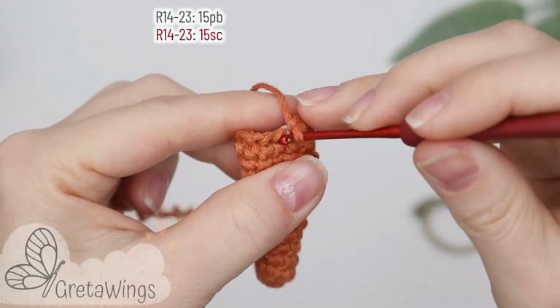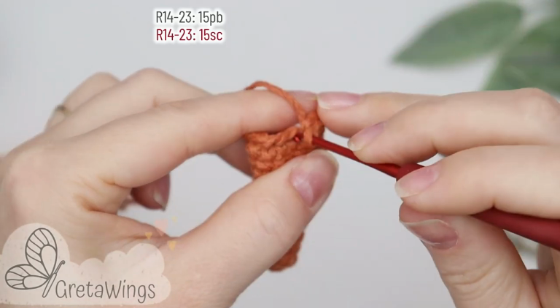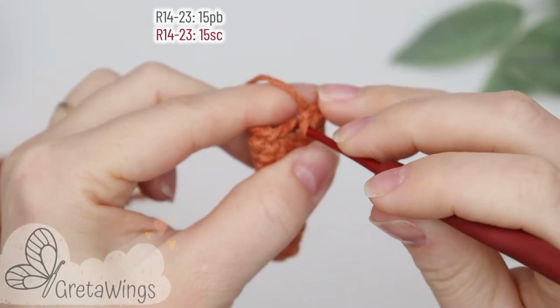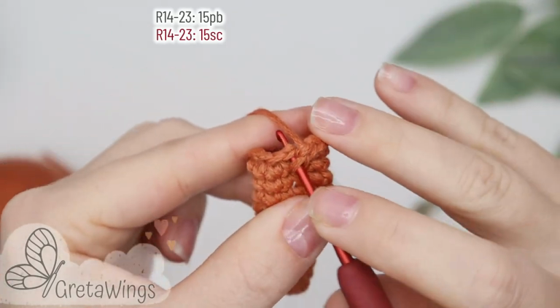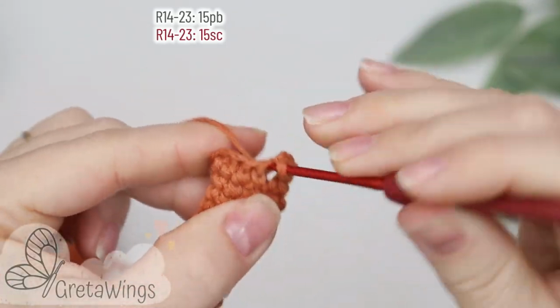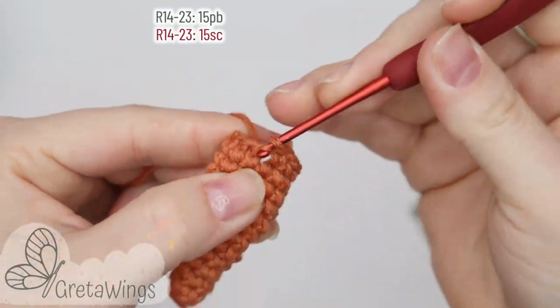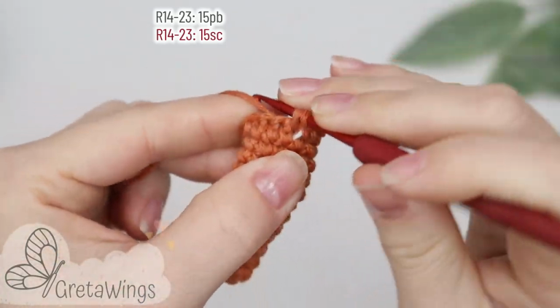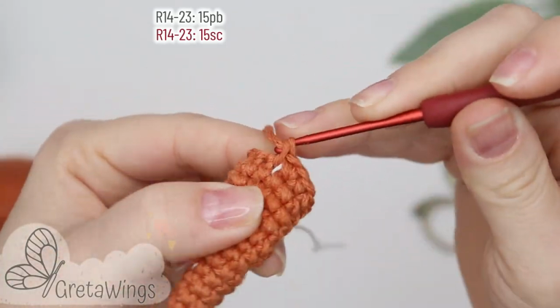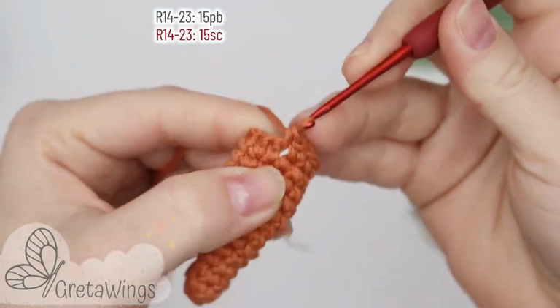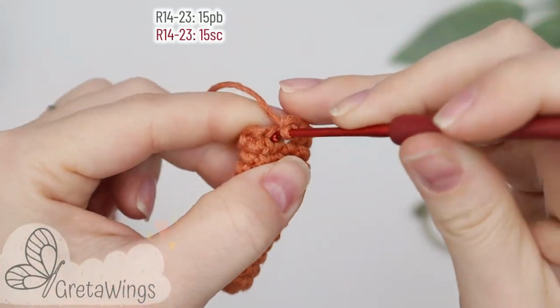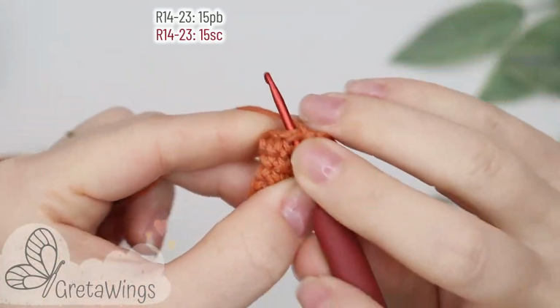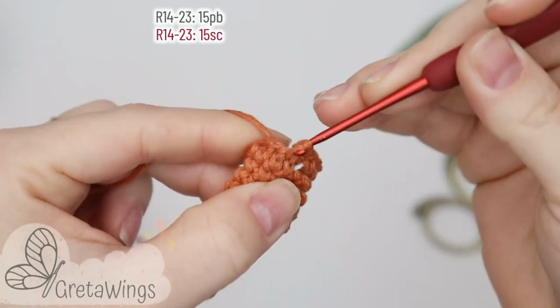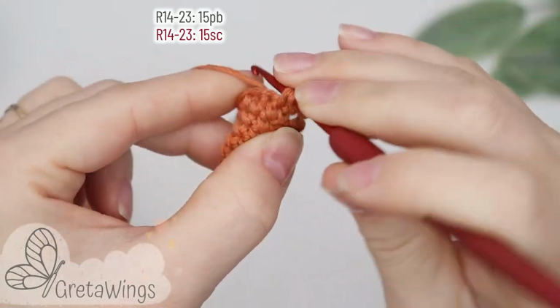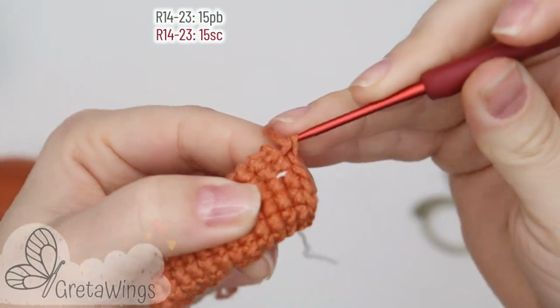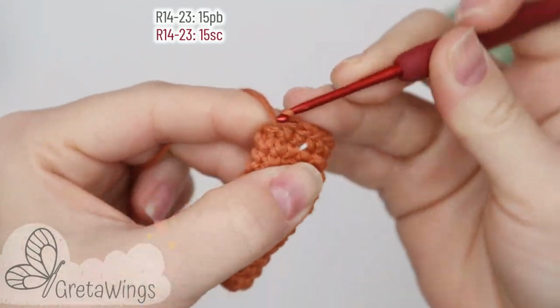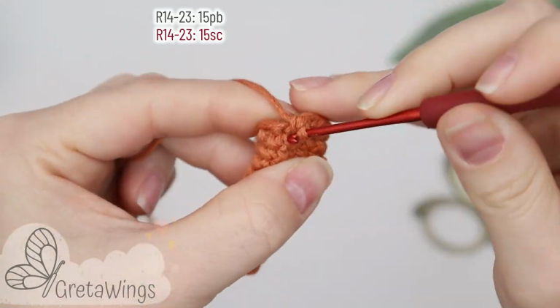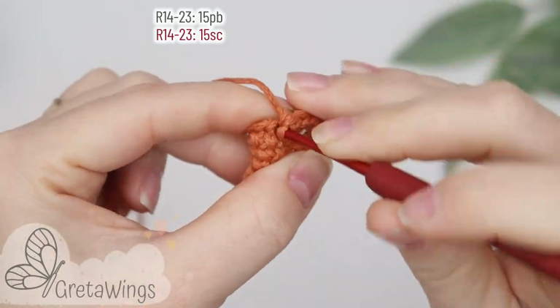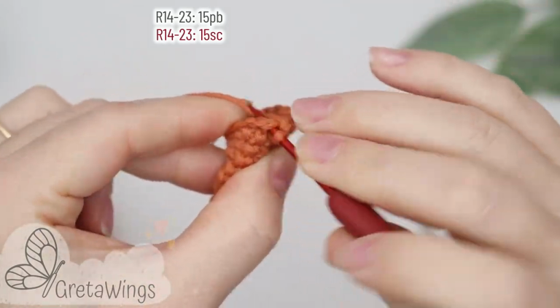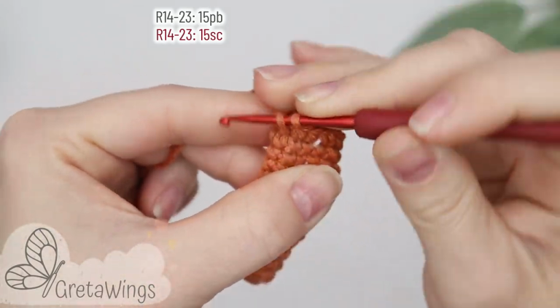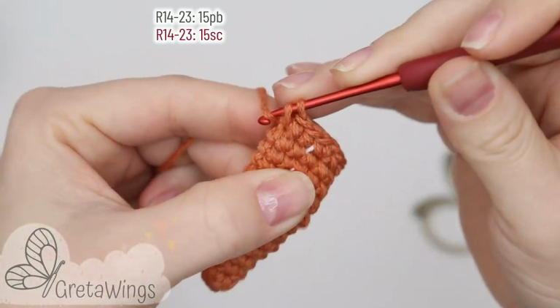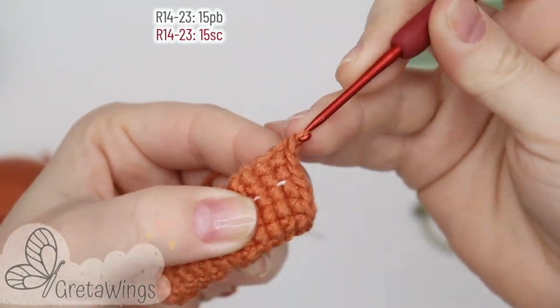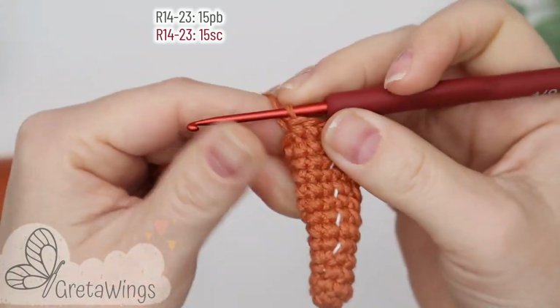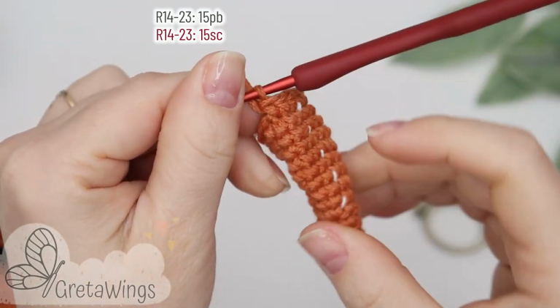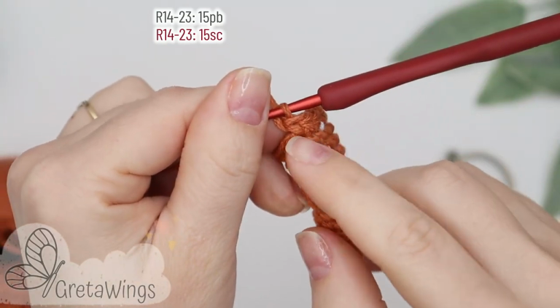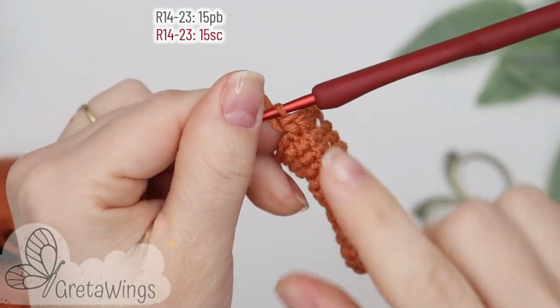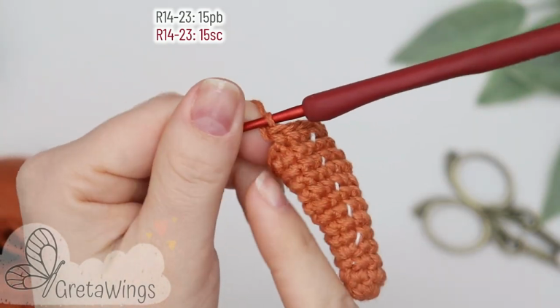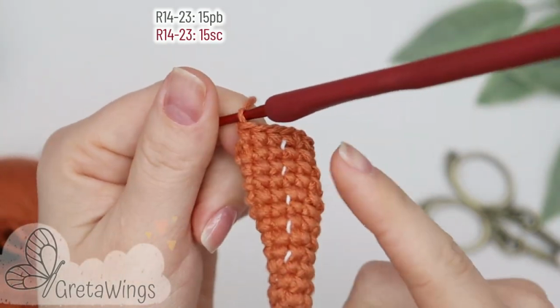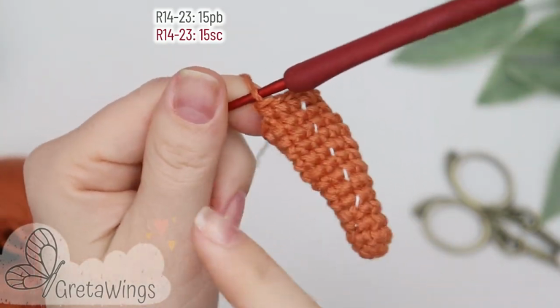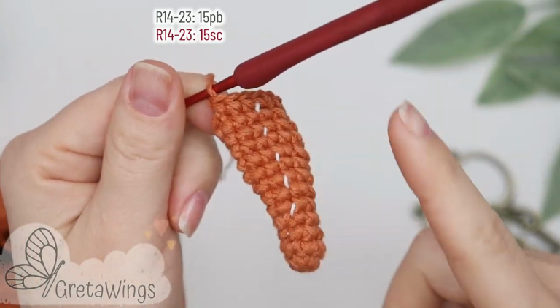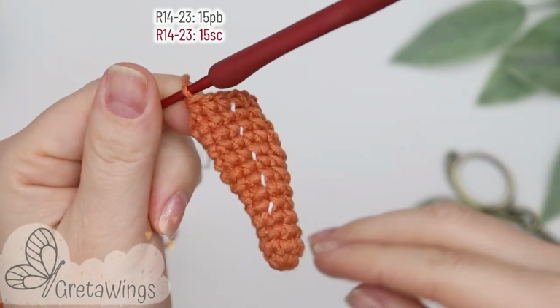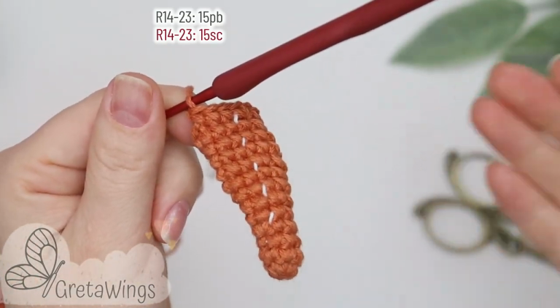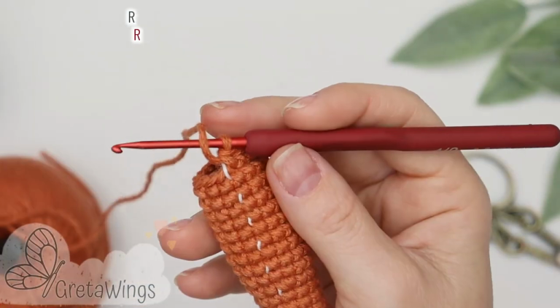On rounds fourteen to twenty-three we will make fifteen single crochet: one, two, three, and we will continue doing single crochet until the end of this round, and the same until round twenty-three.